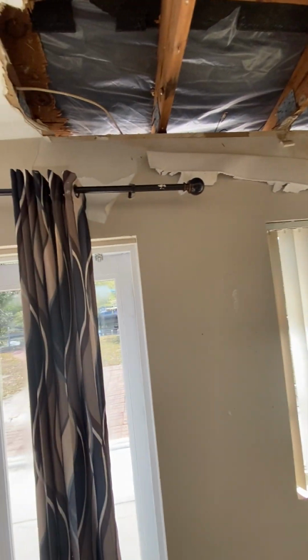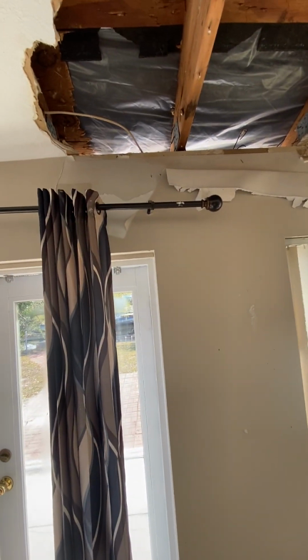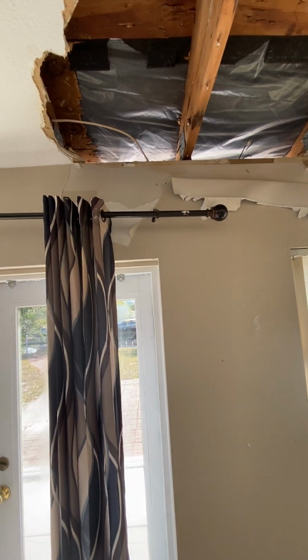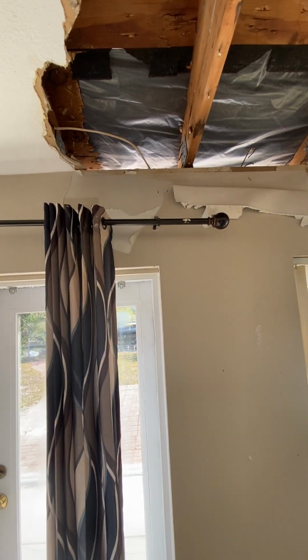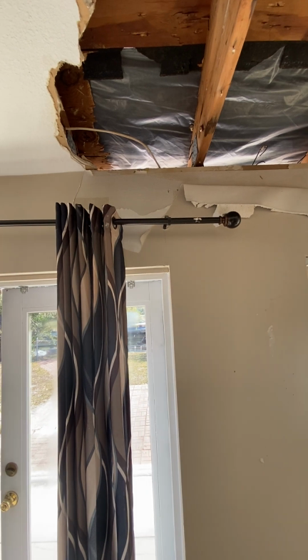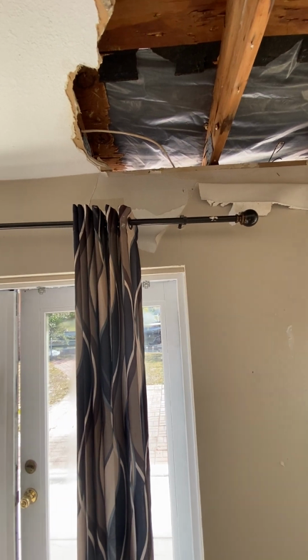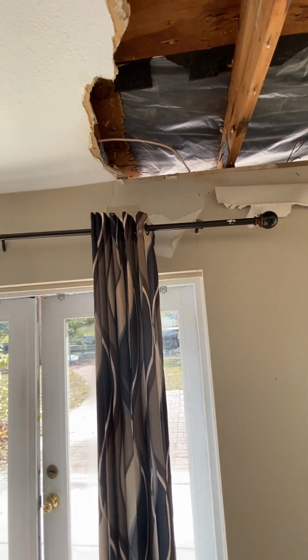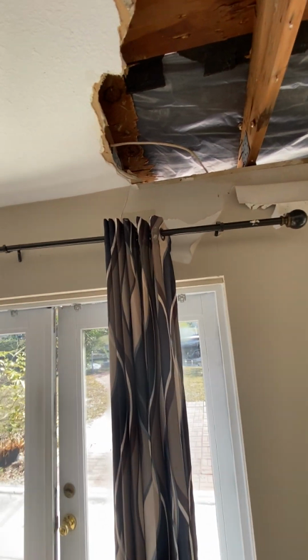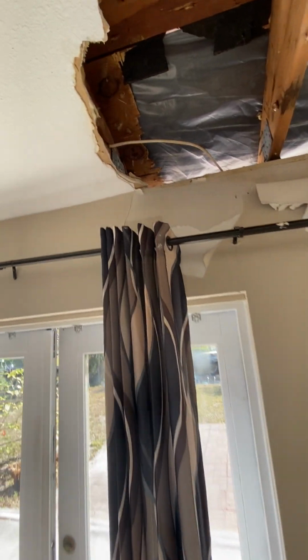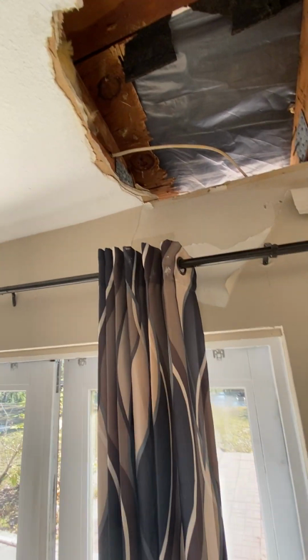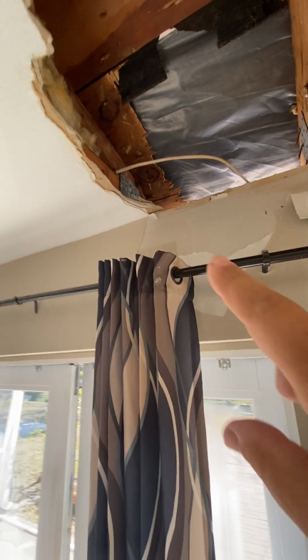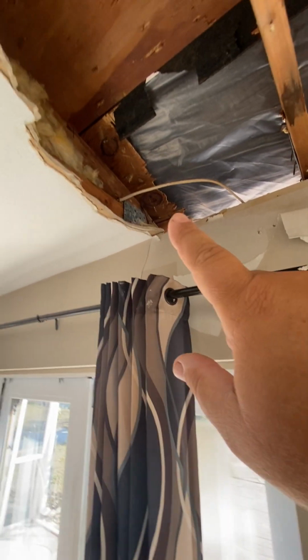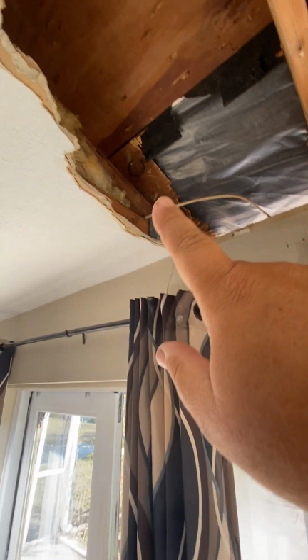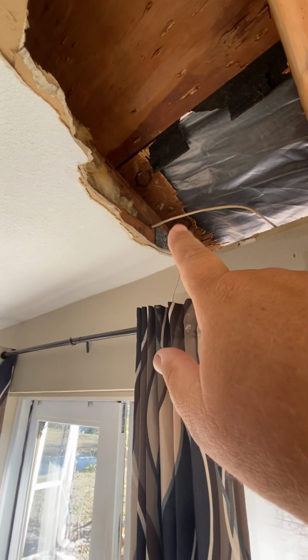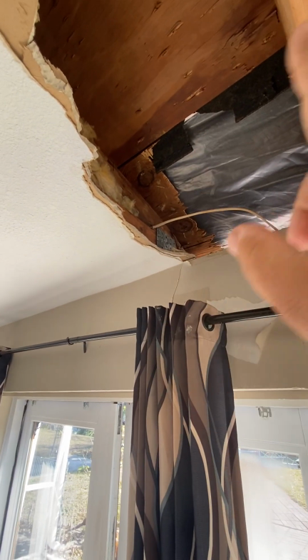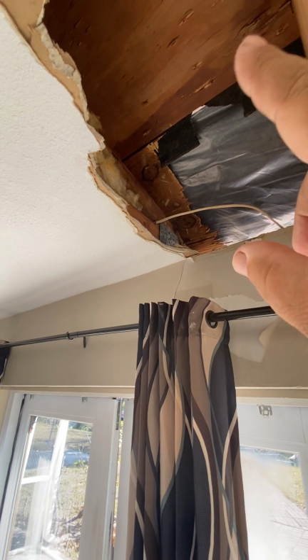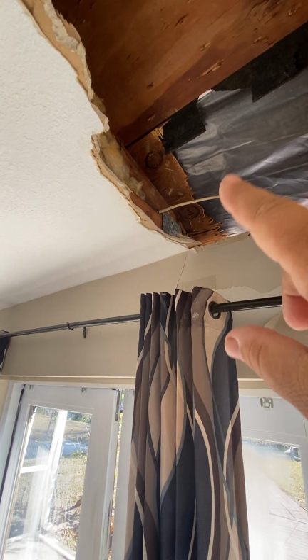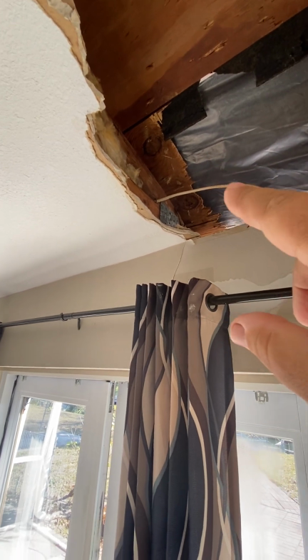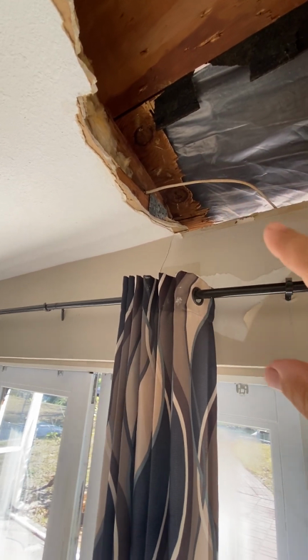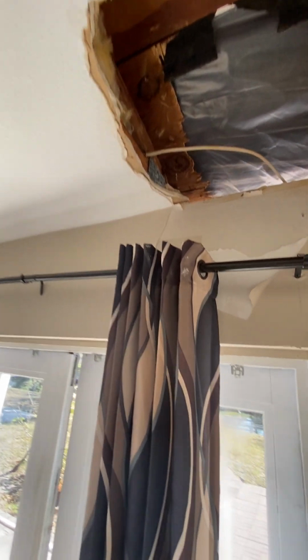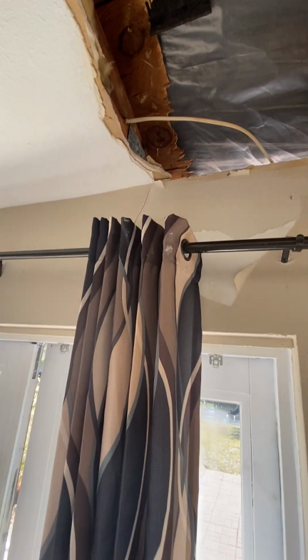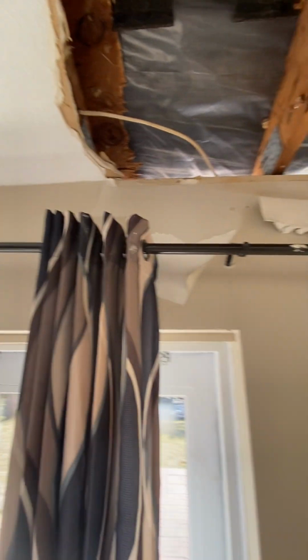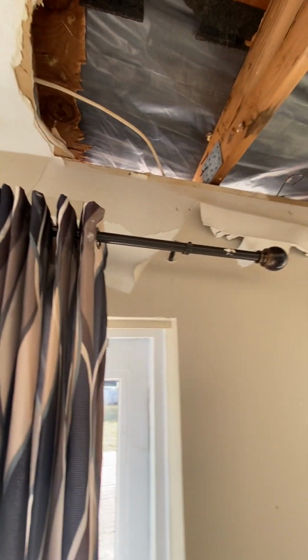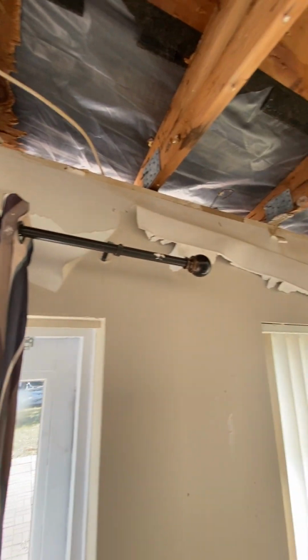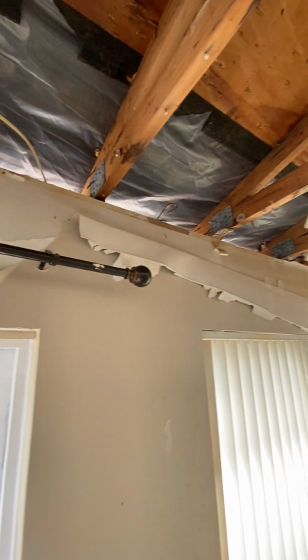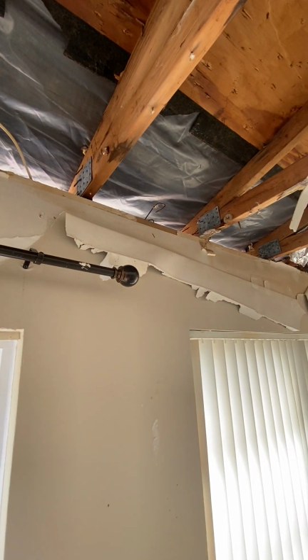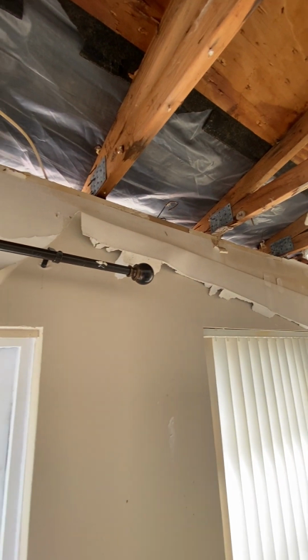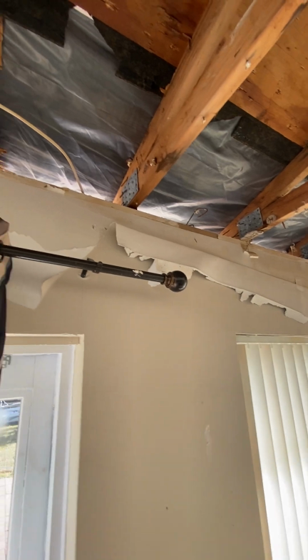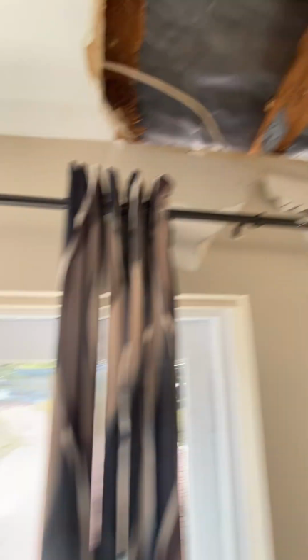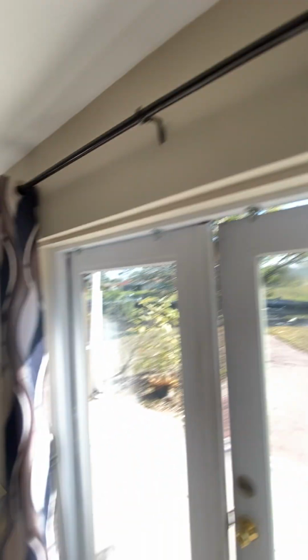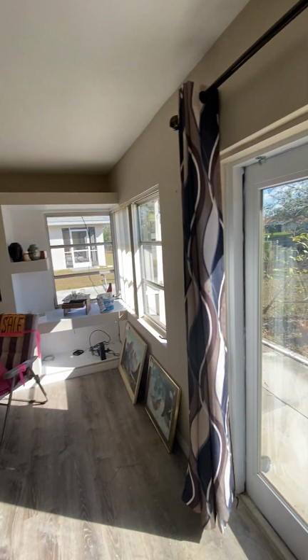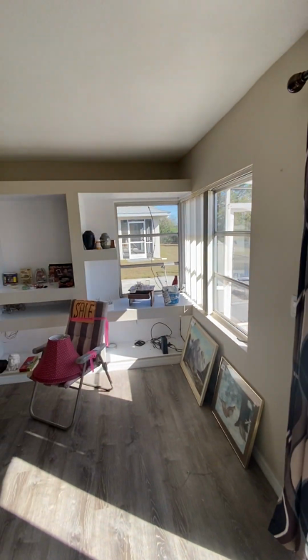Everything upstairs looks decent. When they replace the roof they'll probably have to do a little bit of sheeting replacement, so you have to budget for a roof.